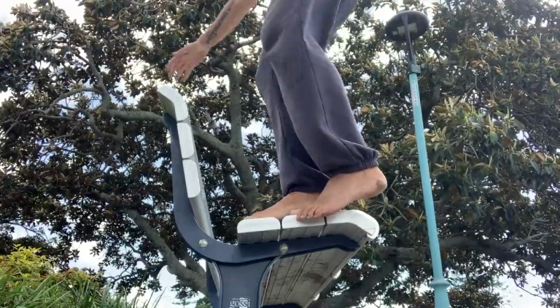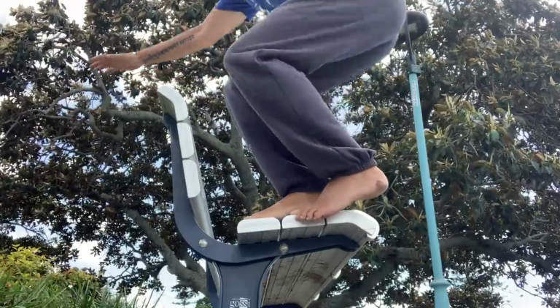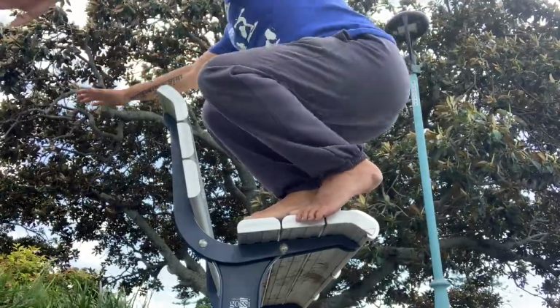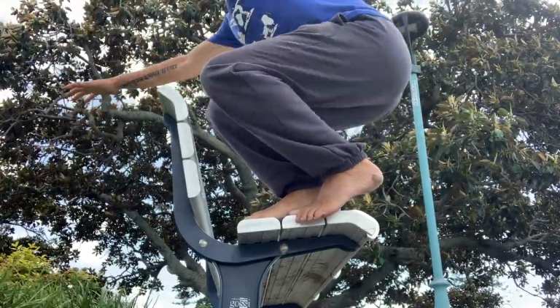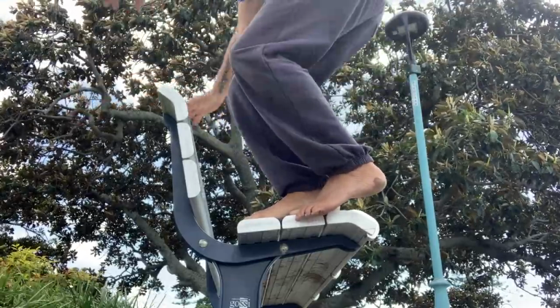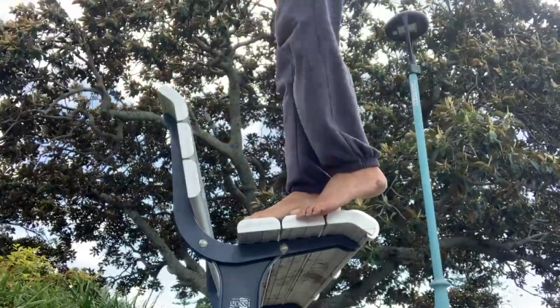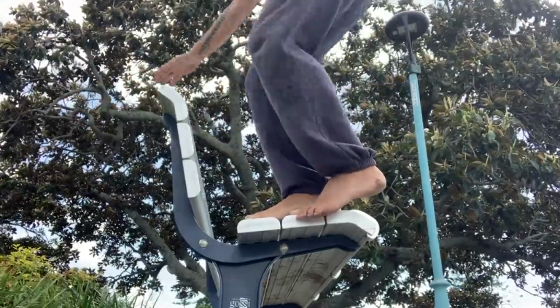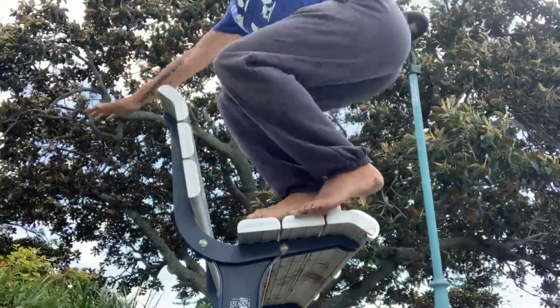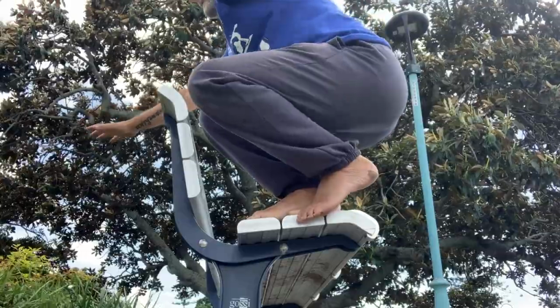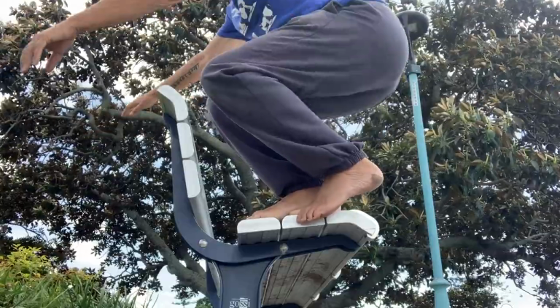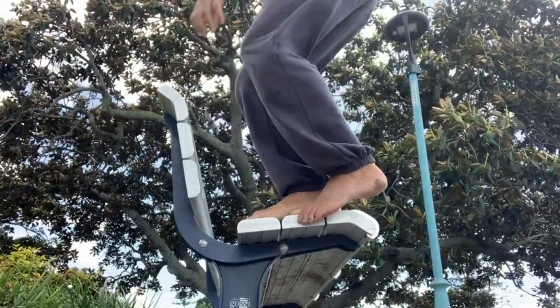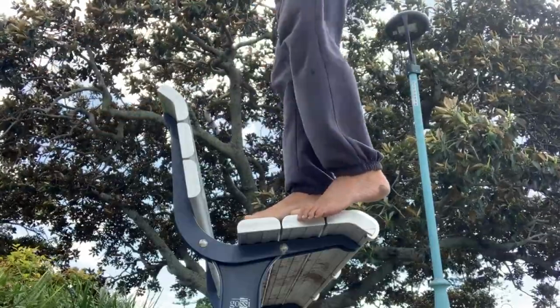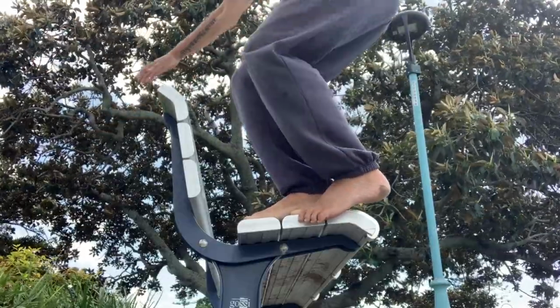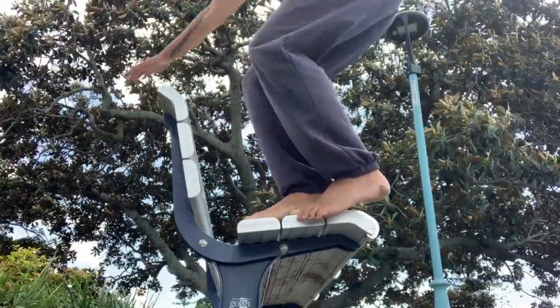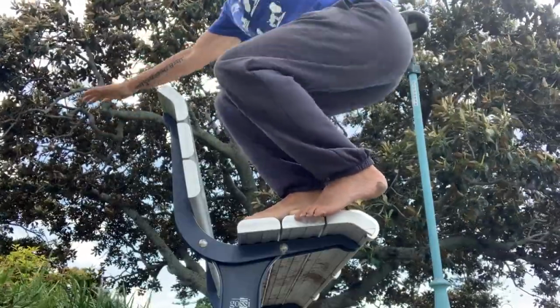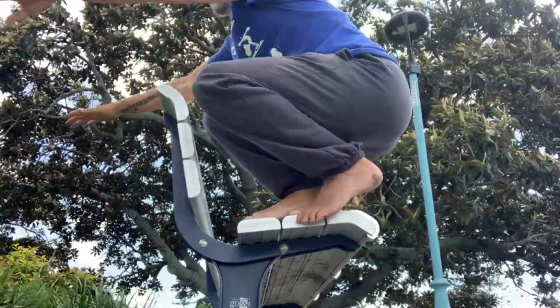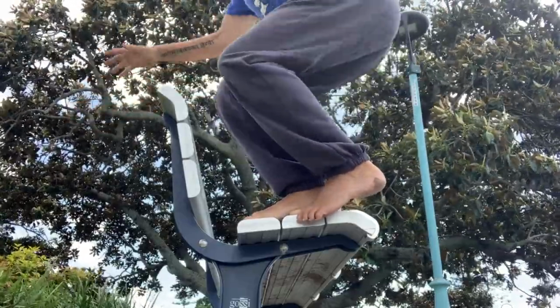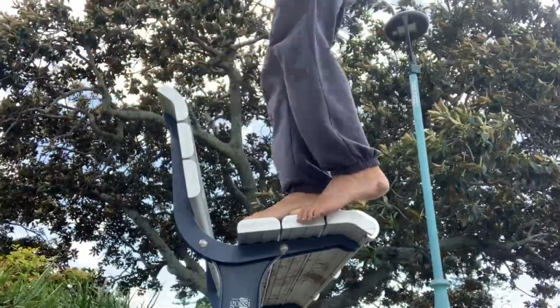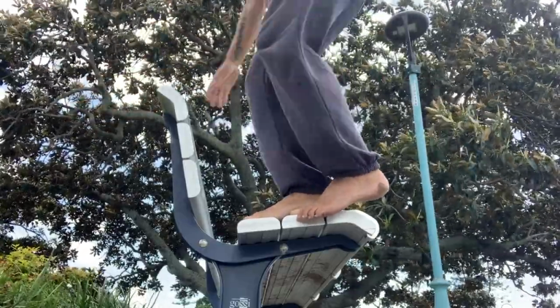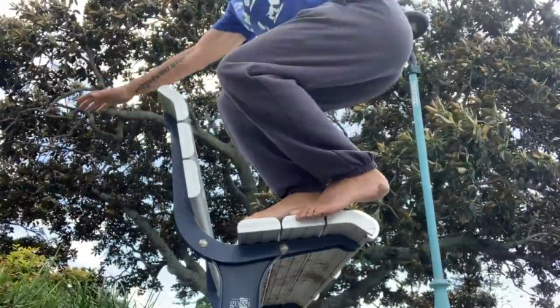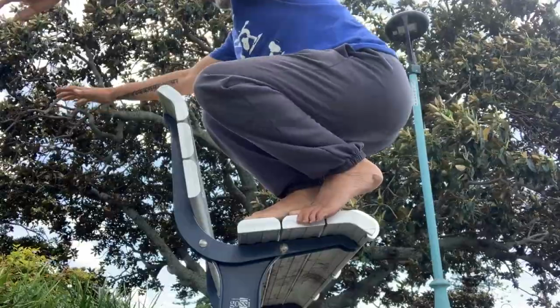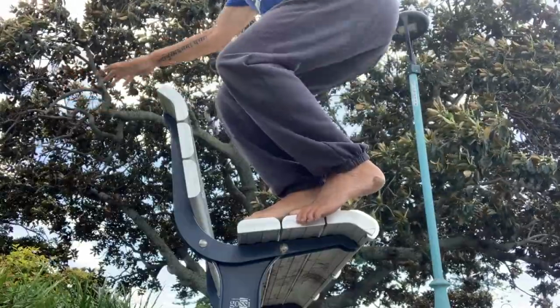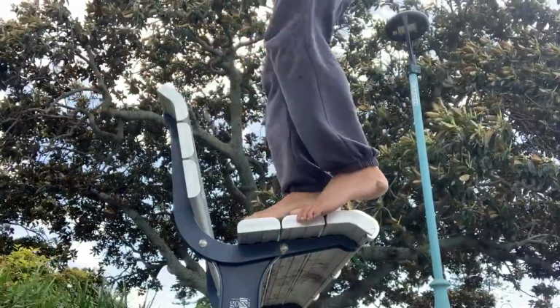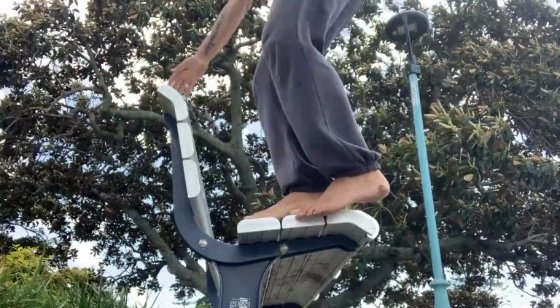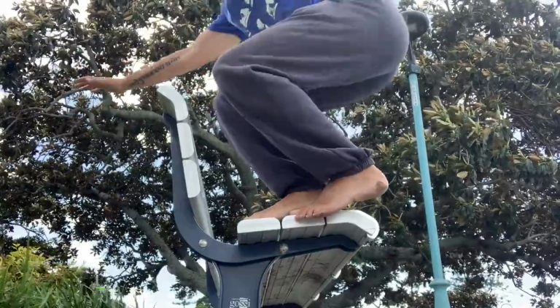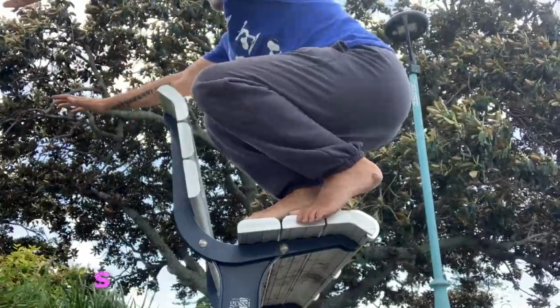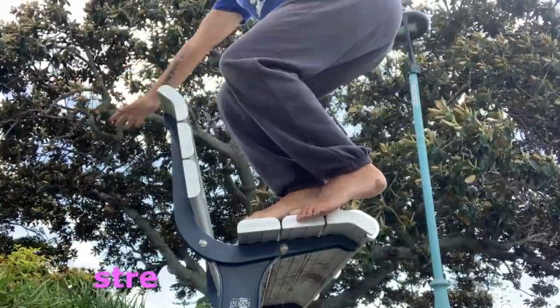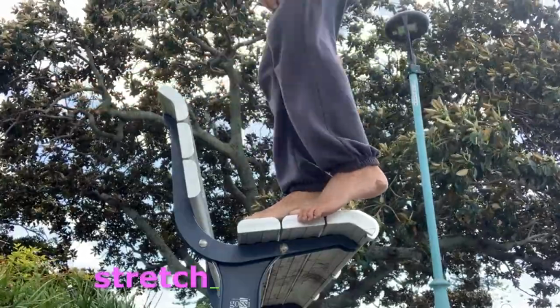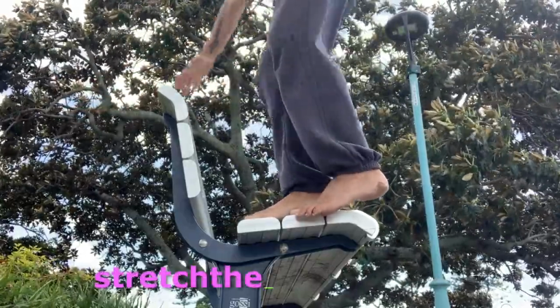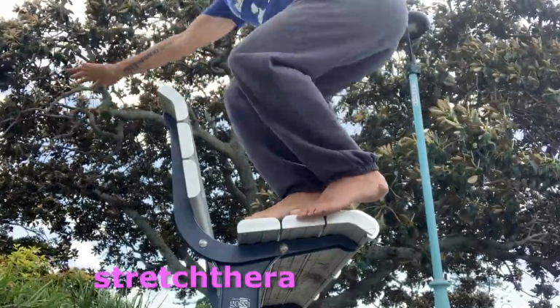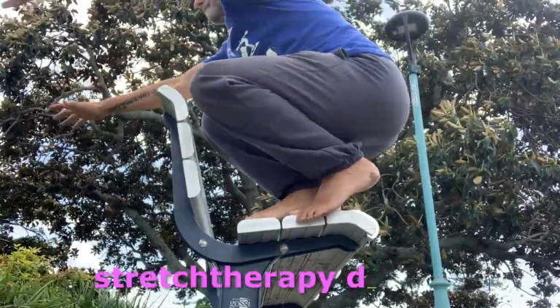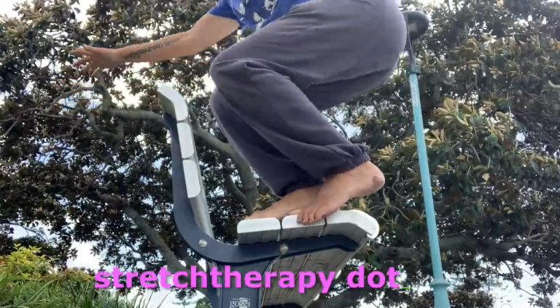Also, if your balance is not that good, you can have the feet further apart, which will widen the base of support and make it easier to do as well. Today I did 25 on each leg and I can tell you they were absolutely pumped.